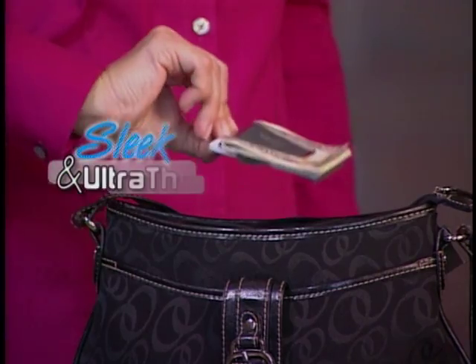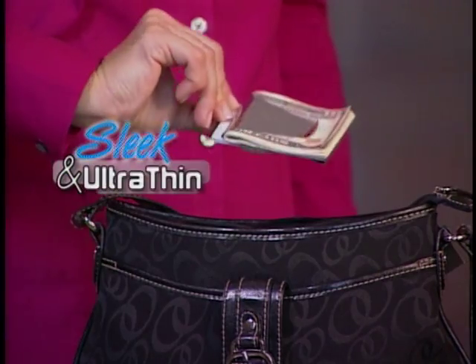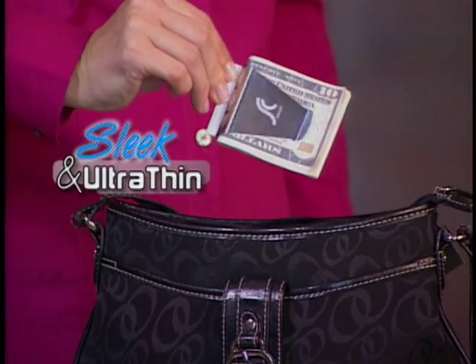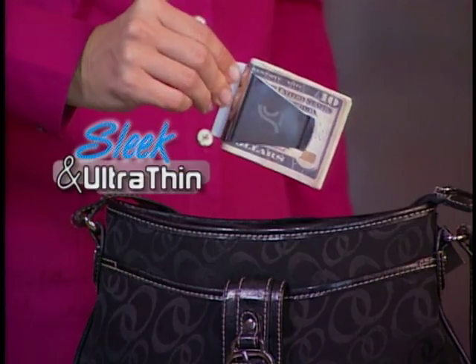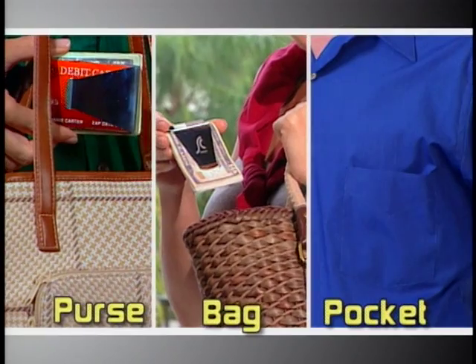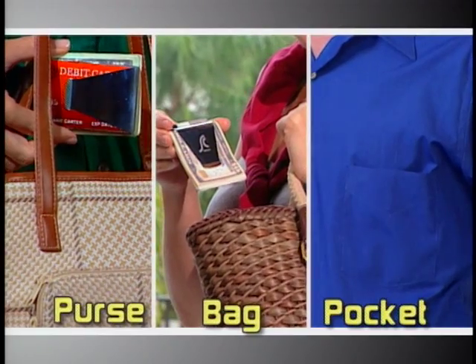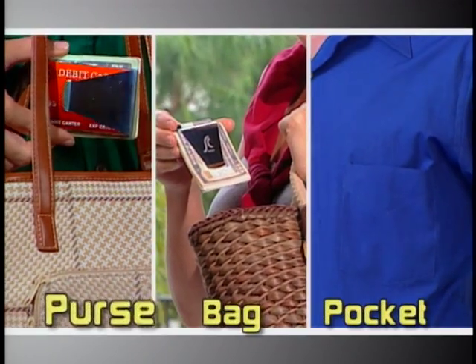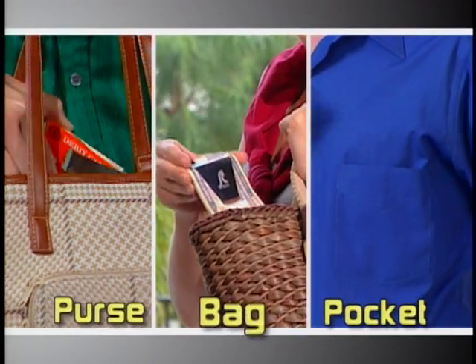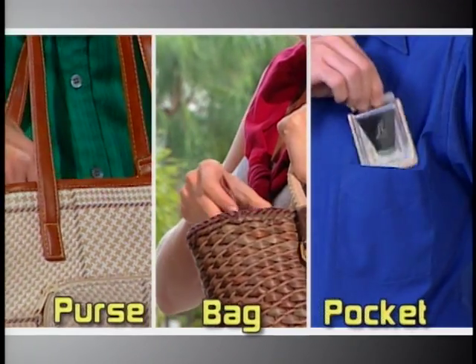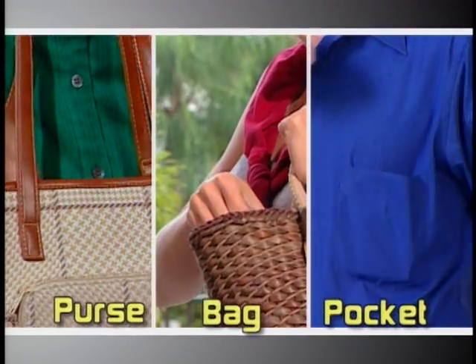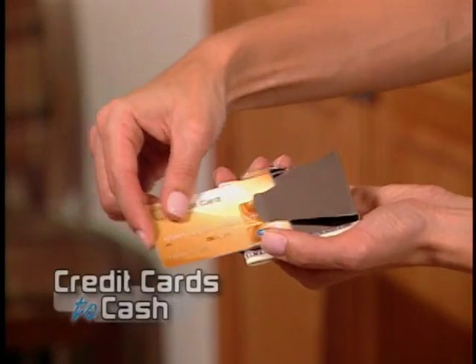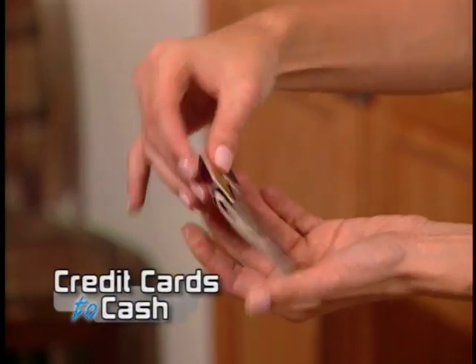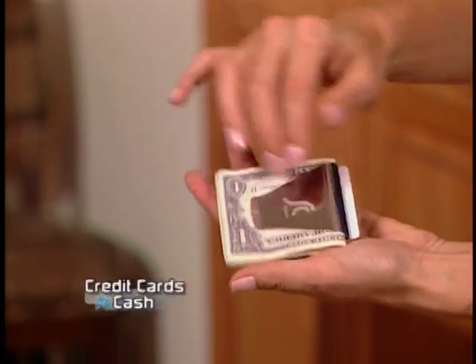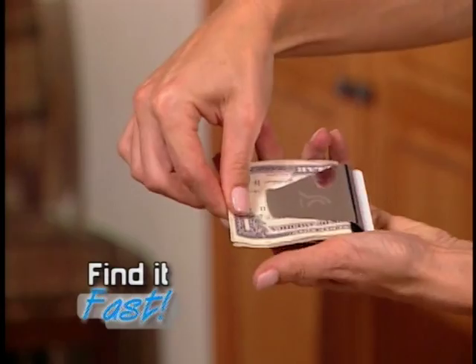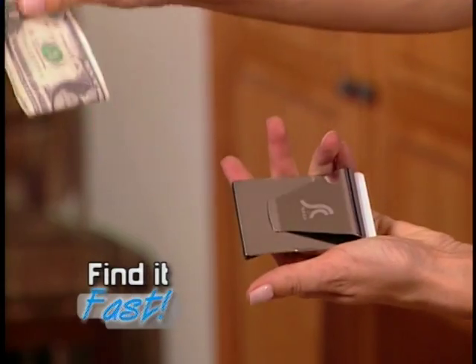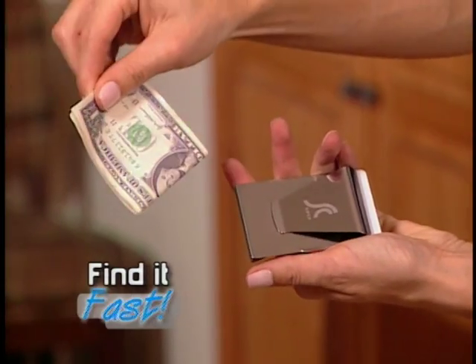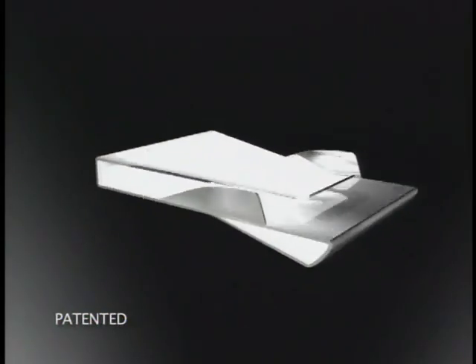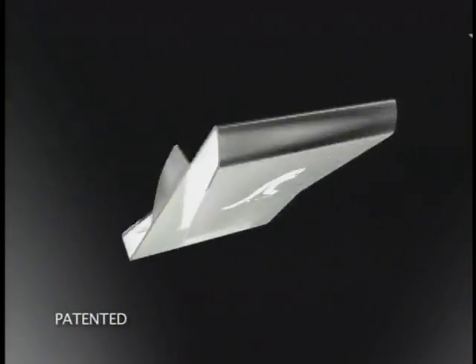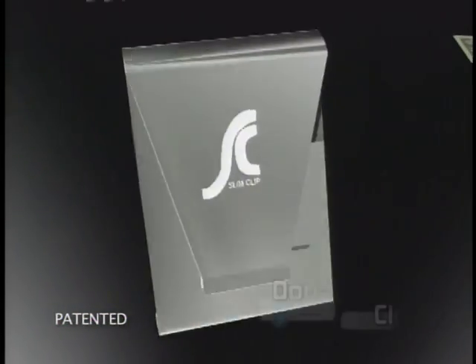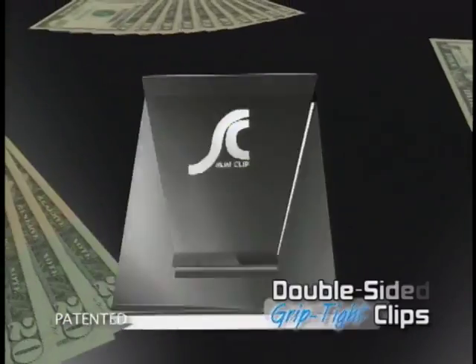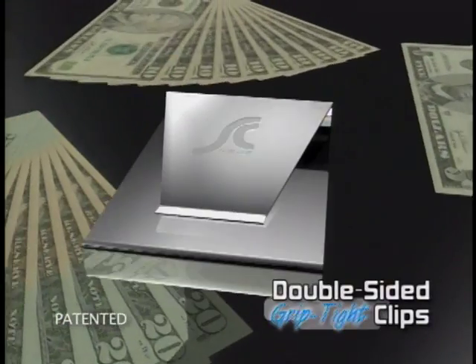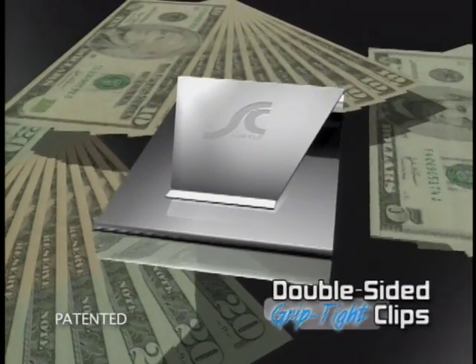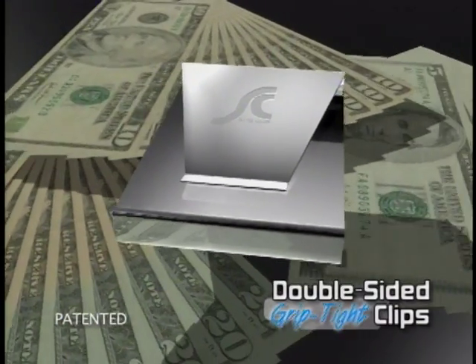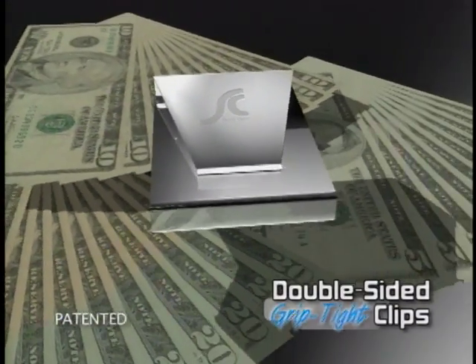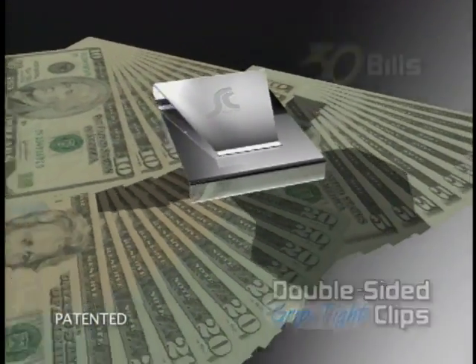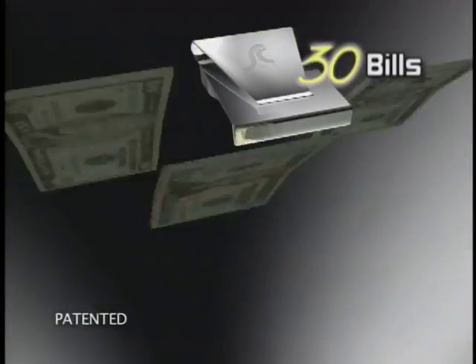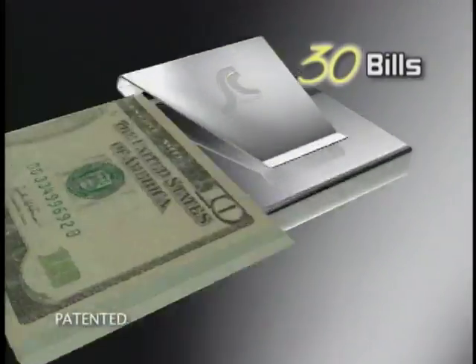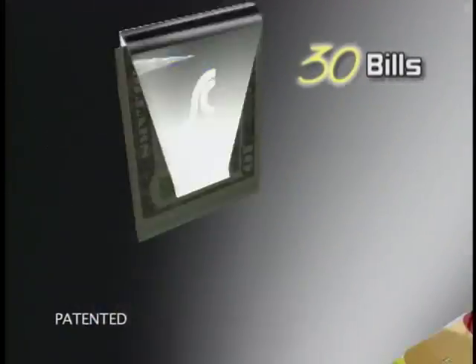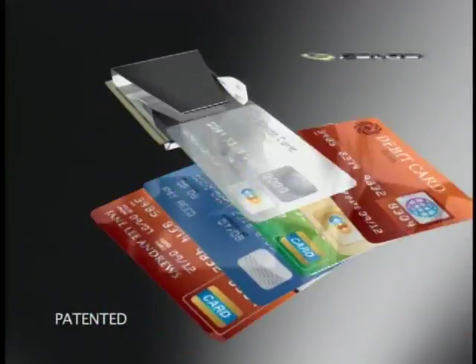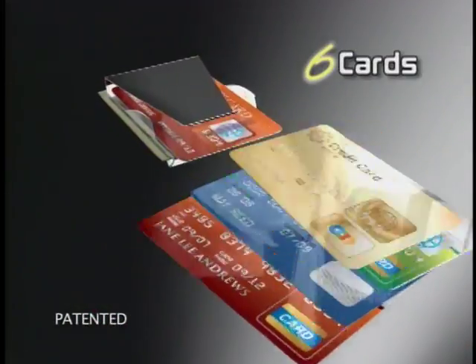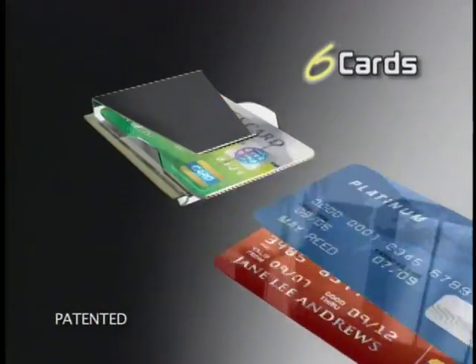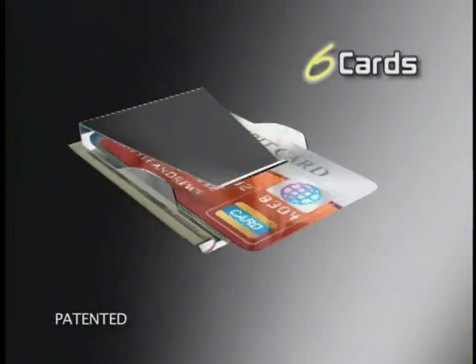Slim Clip is sleek and ultra-thin to comfortably fit right in your purse, bag, or pocket. From credit cards to cash, you'll always find it fast. The secret is the patented double-sided grip-tight clips that securely hold up to 30 bills on one side and six credit cards on the other.